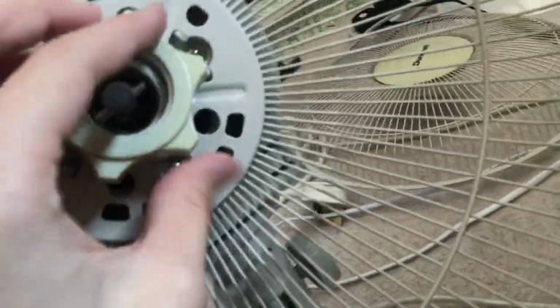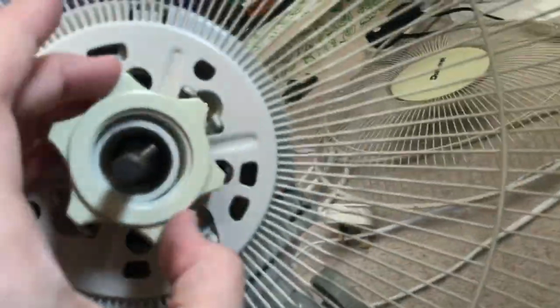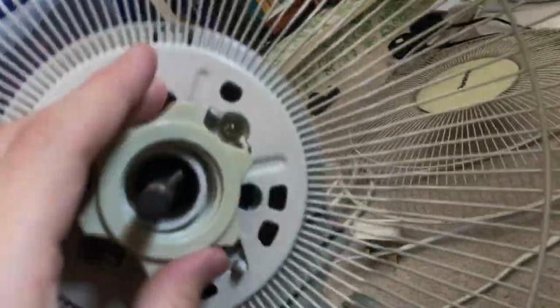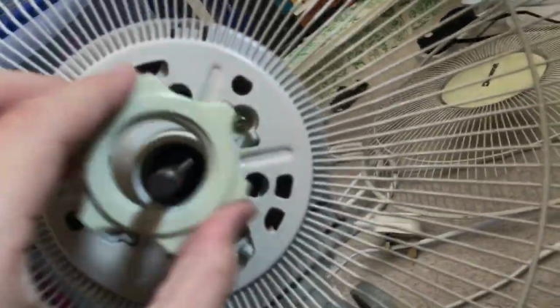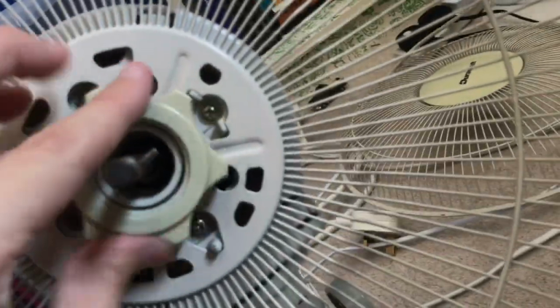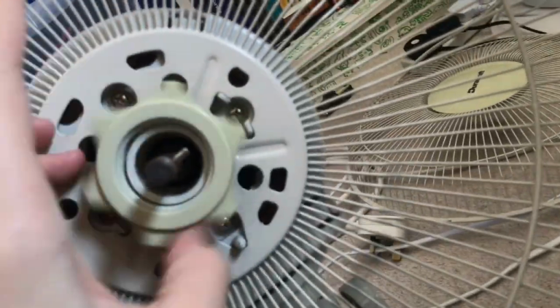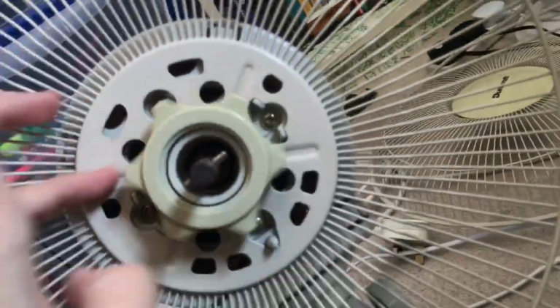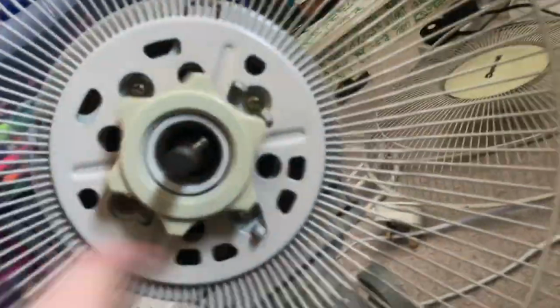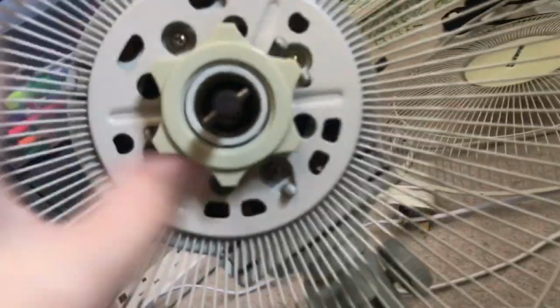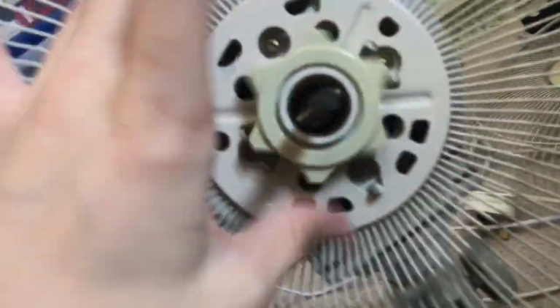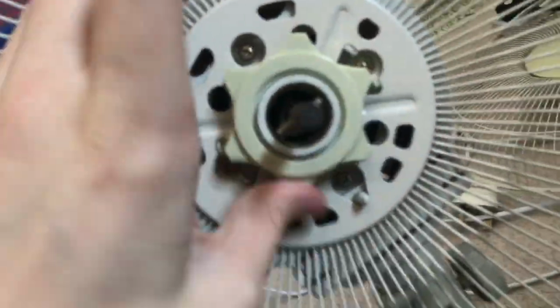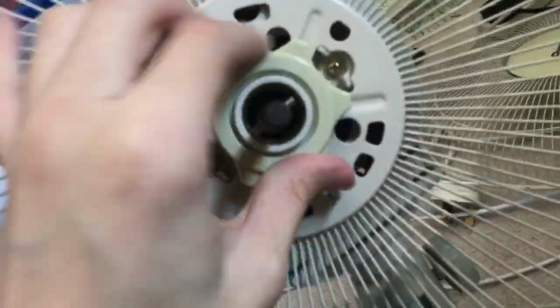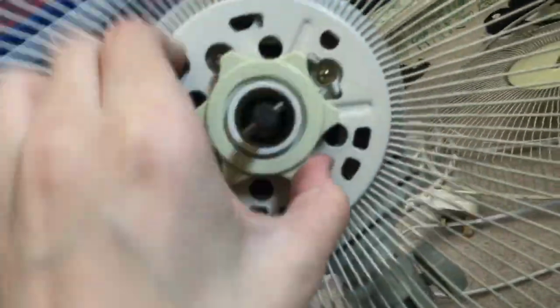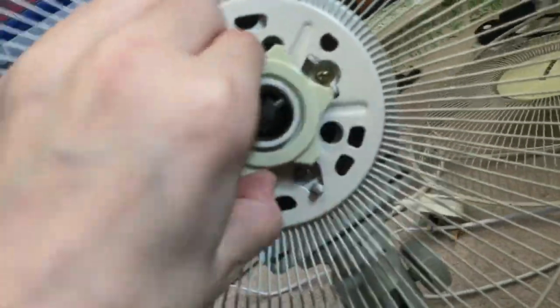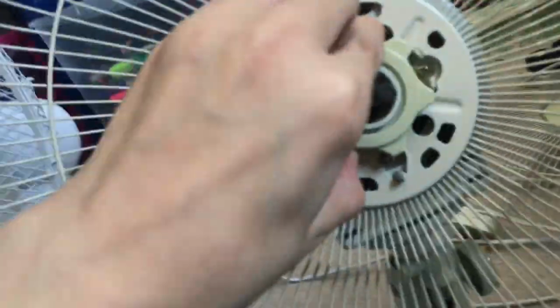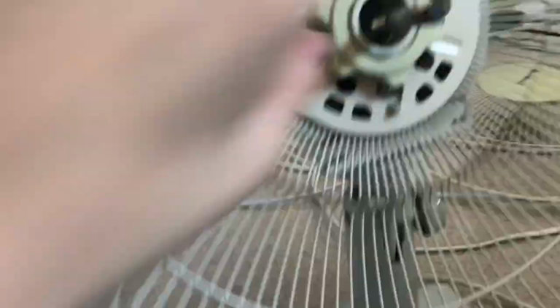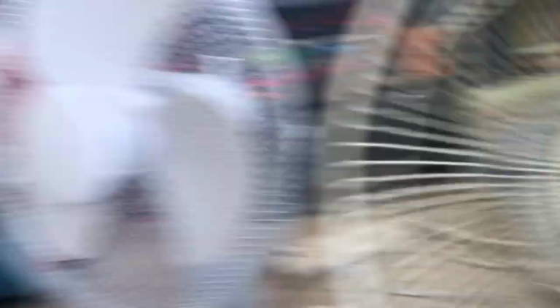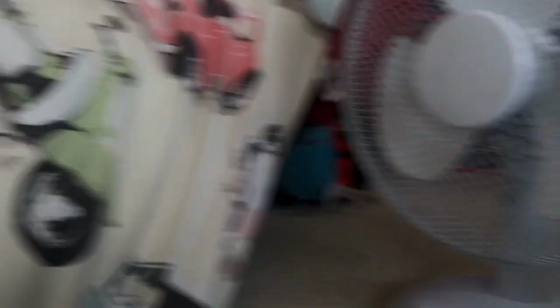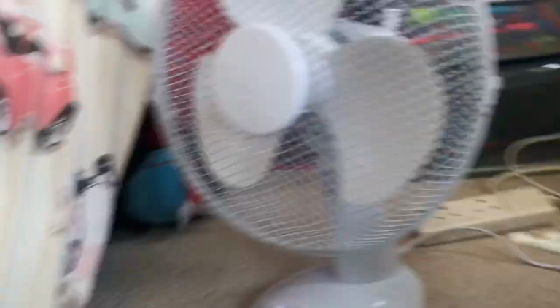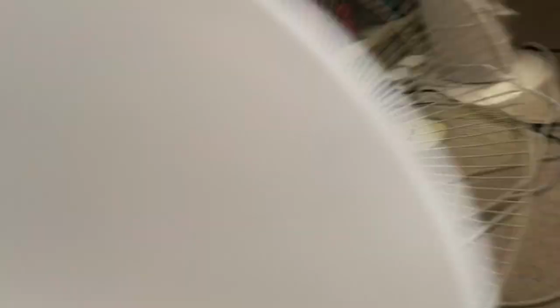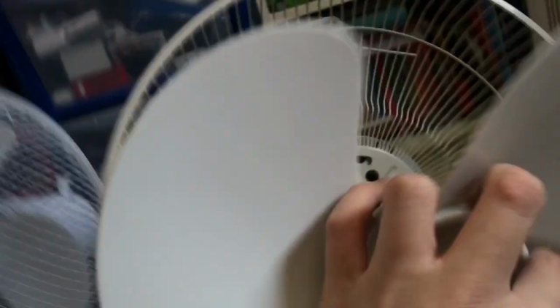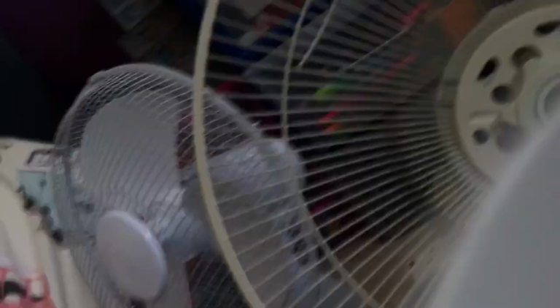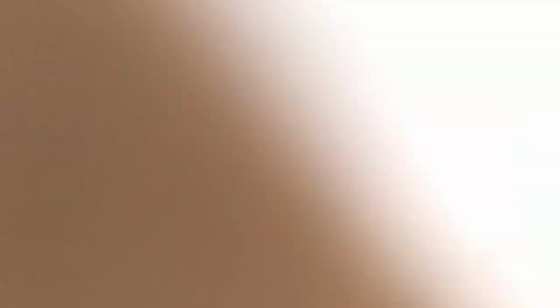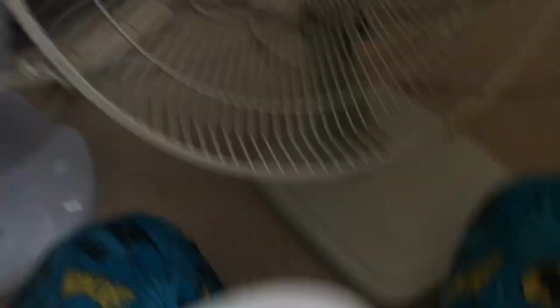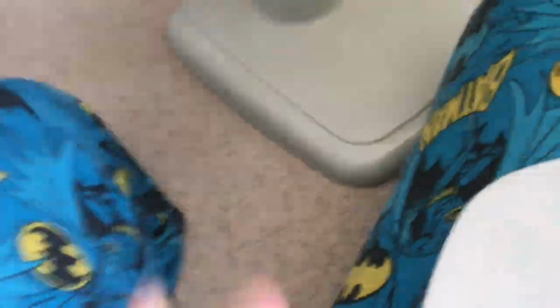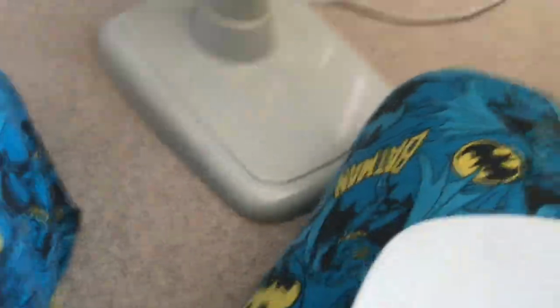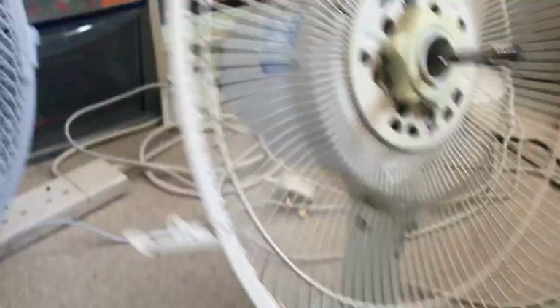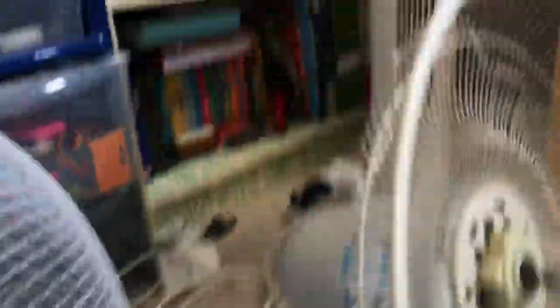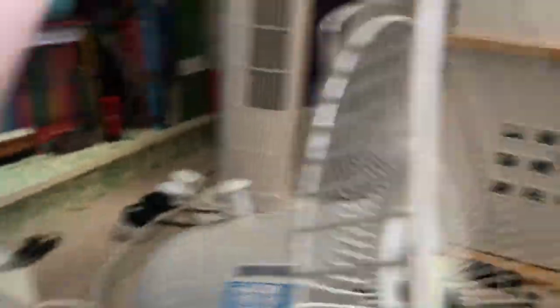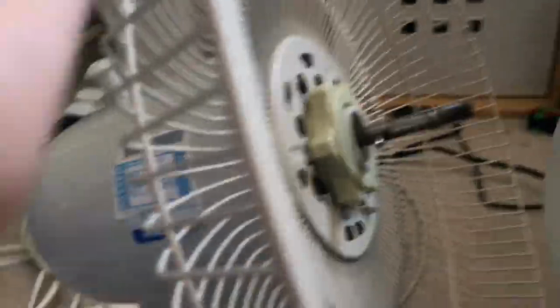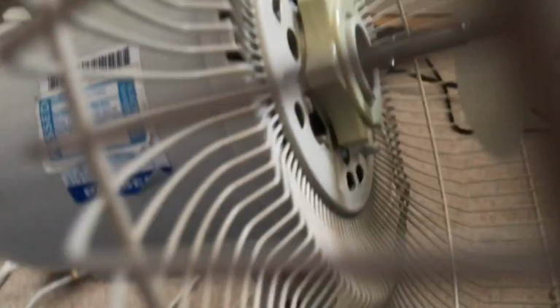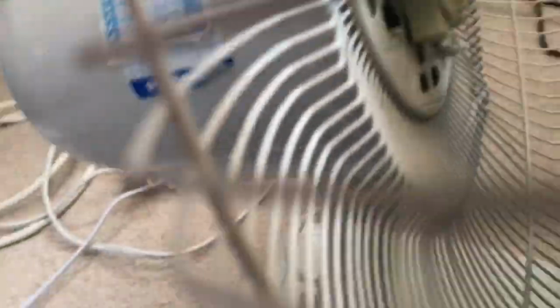I might replace it with the one from my 30-inch tar fan actually. Let's put it back on. That was a cool test. But I'm ready to have the original blades back on my DuraCraft now.